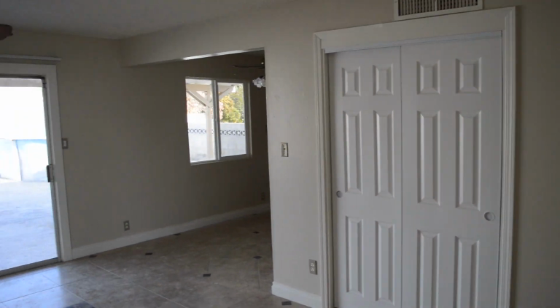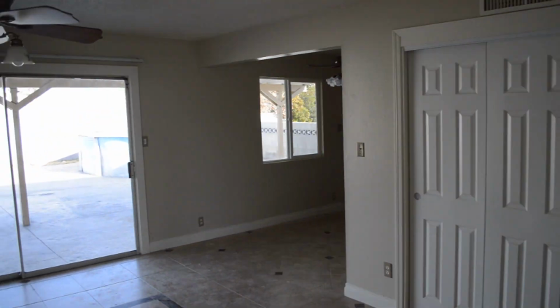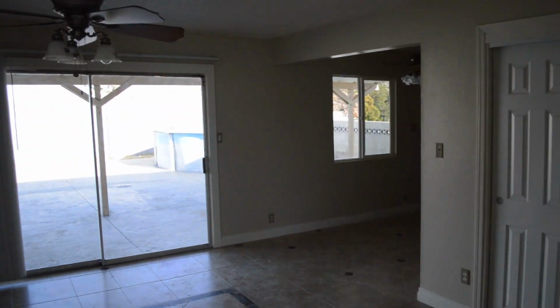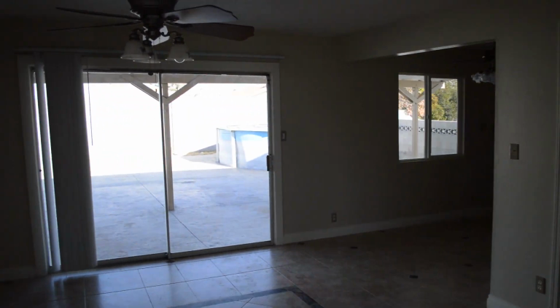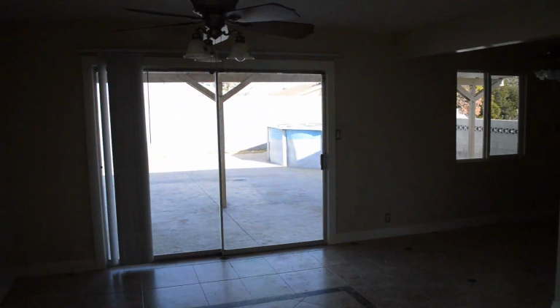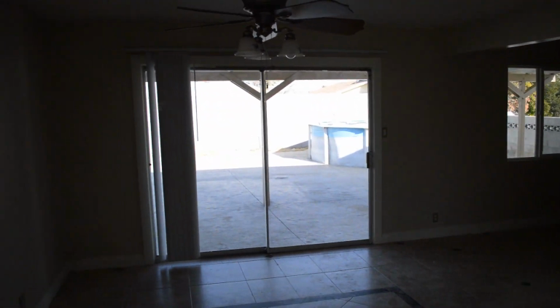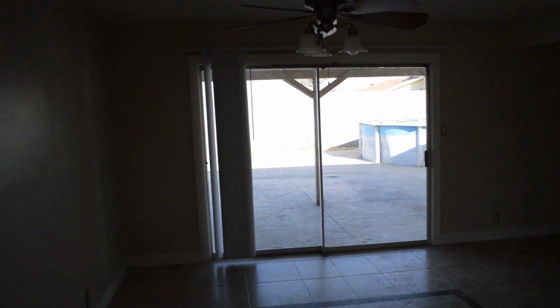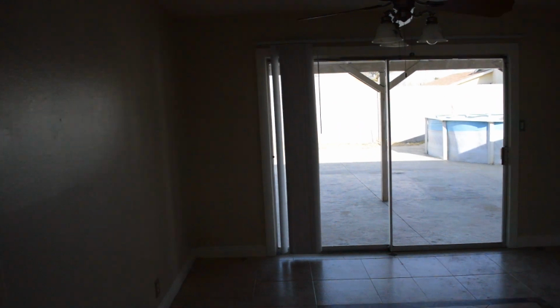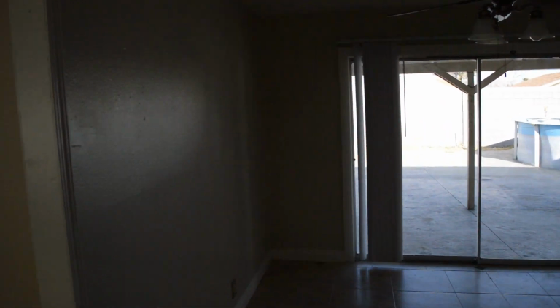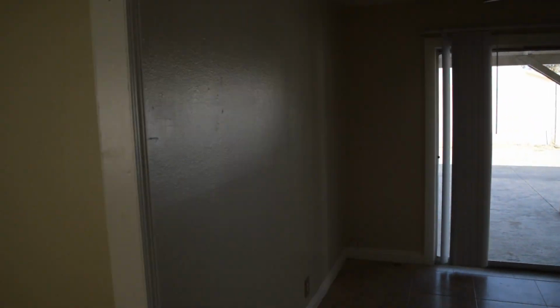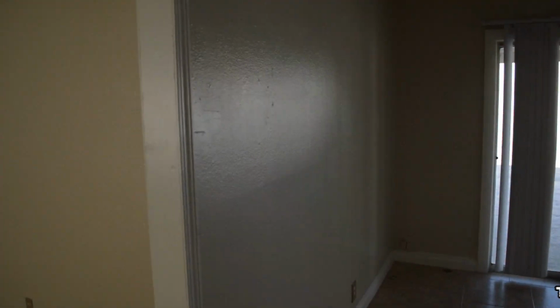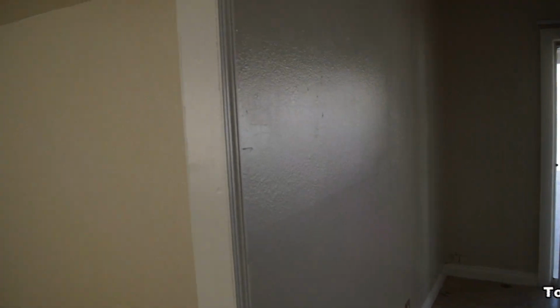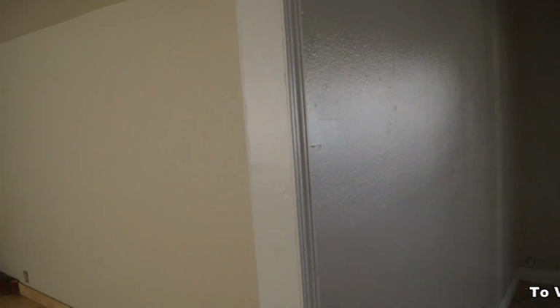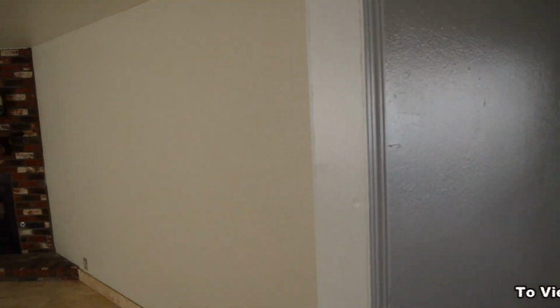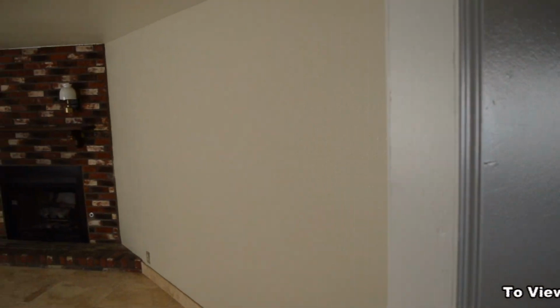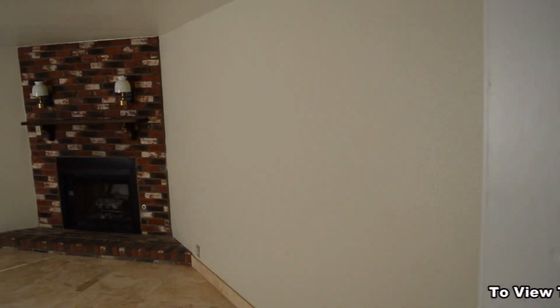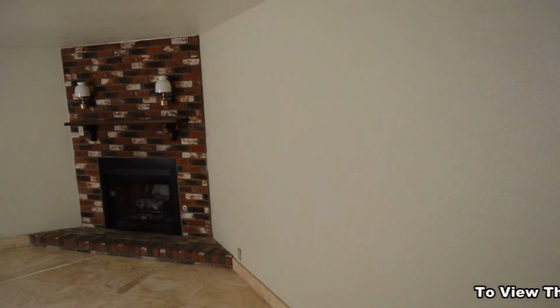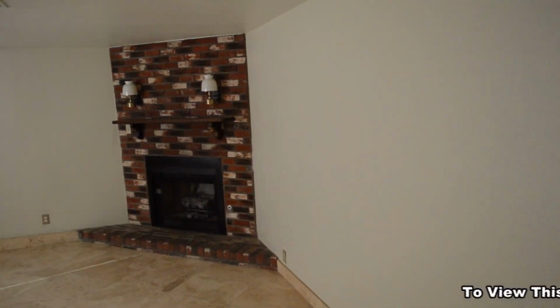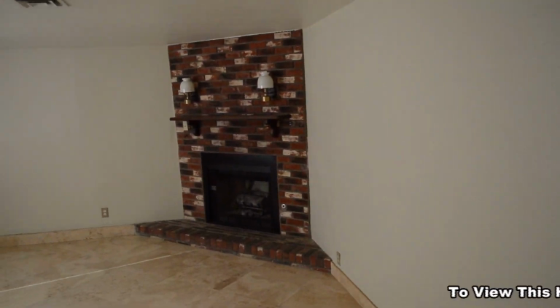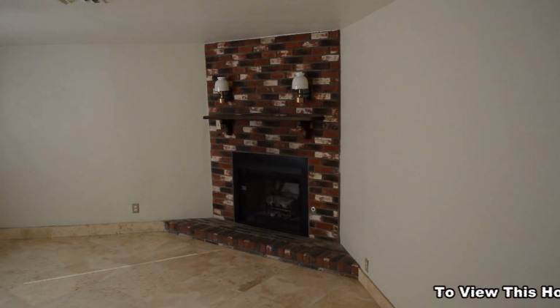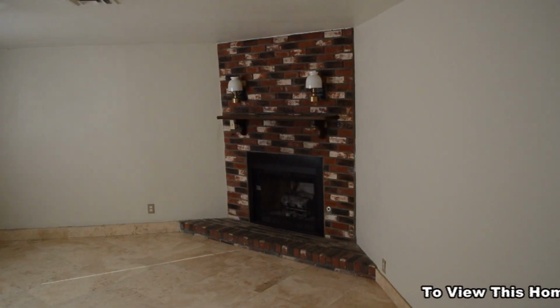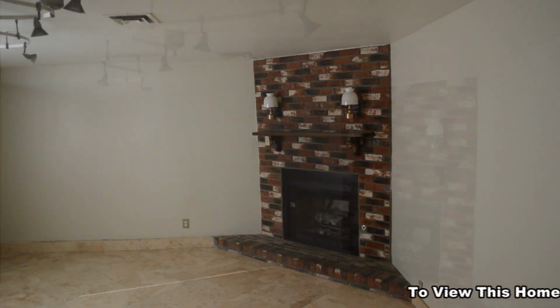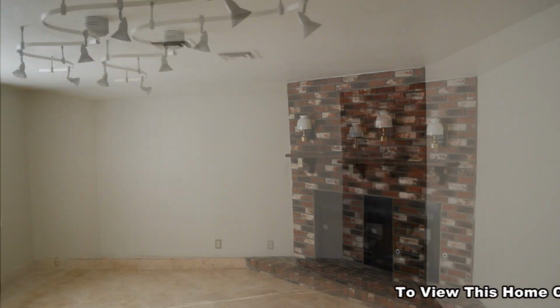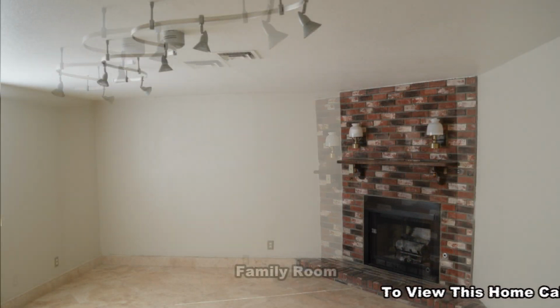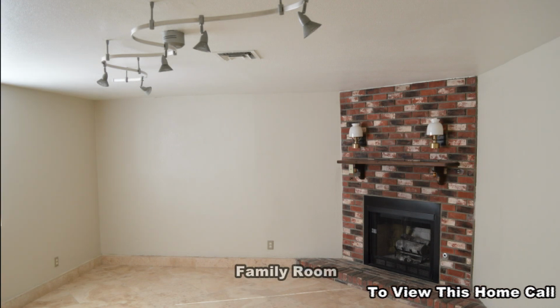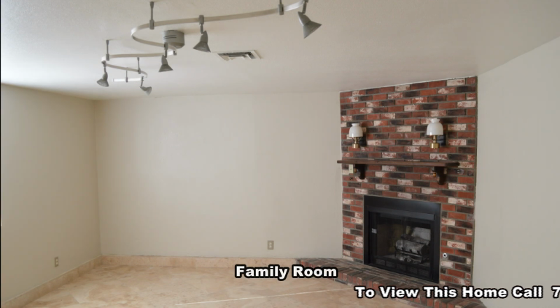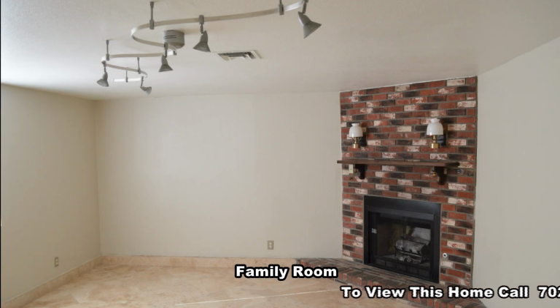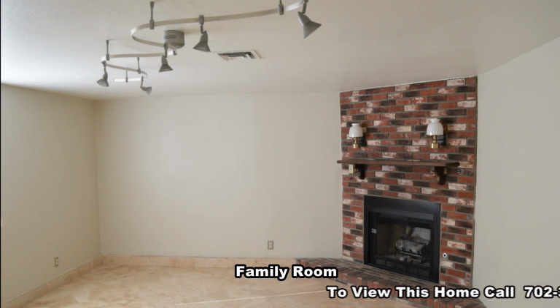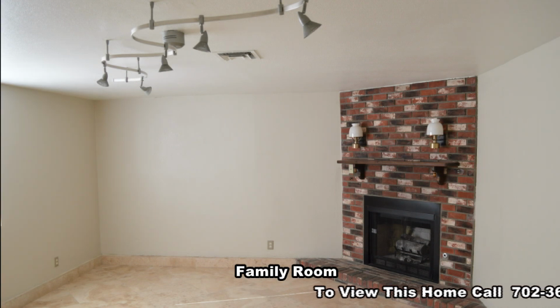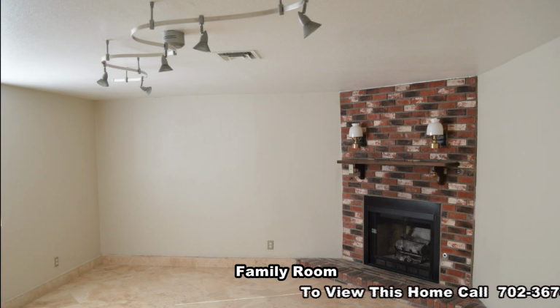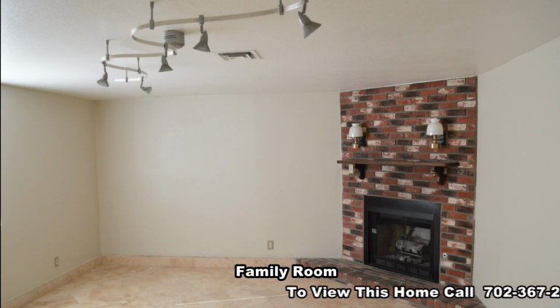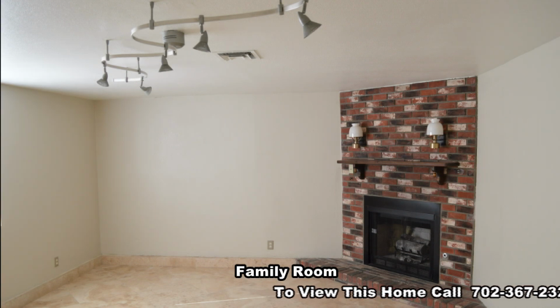The living room has a ceiling fan with light. The family room has a fireplace and track lighting.